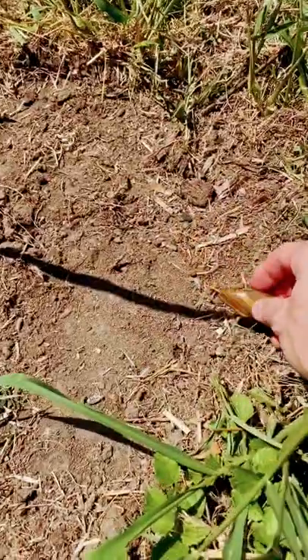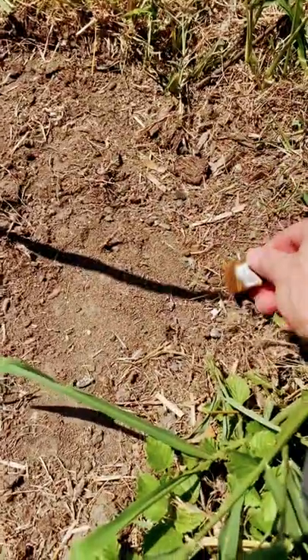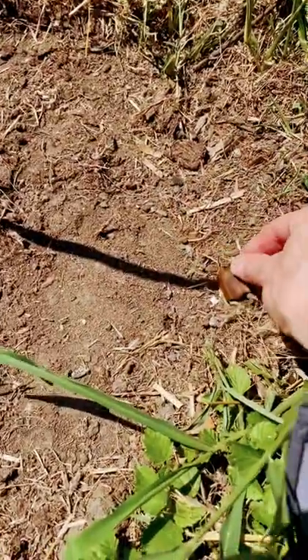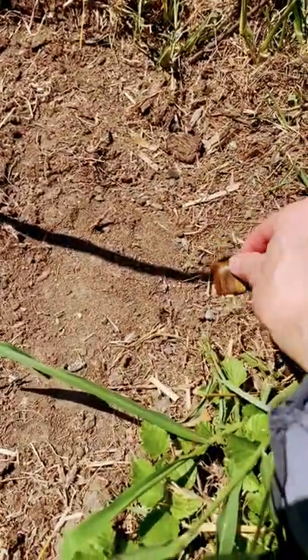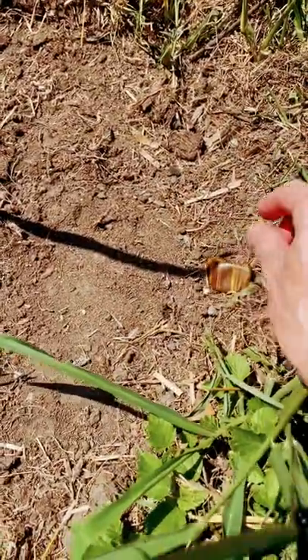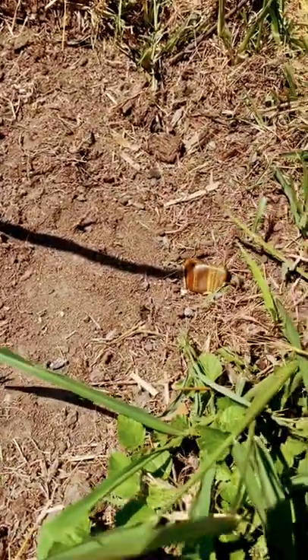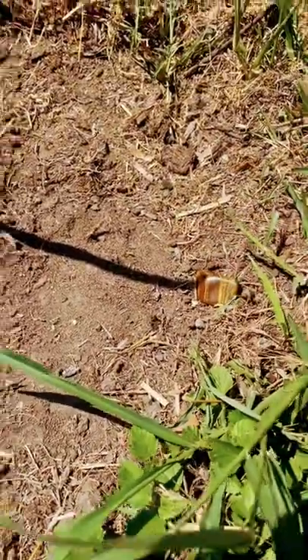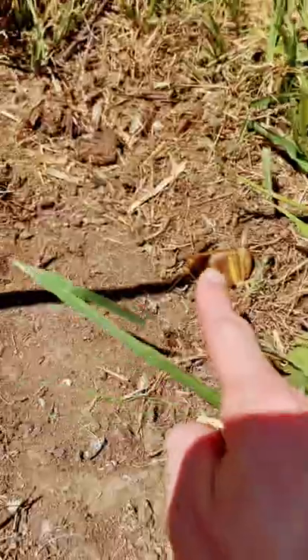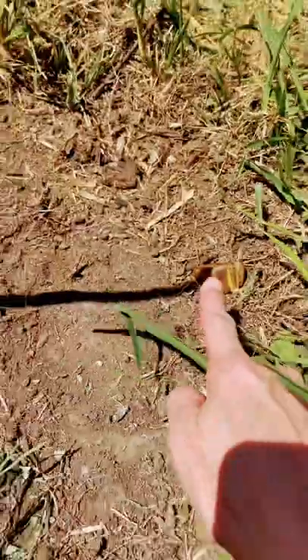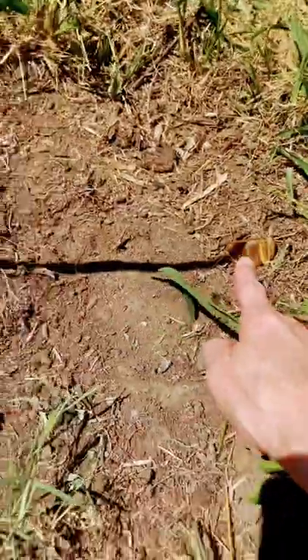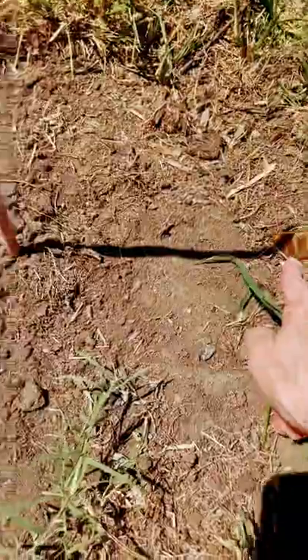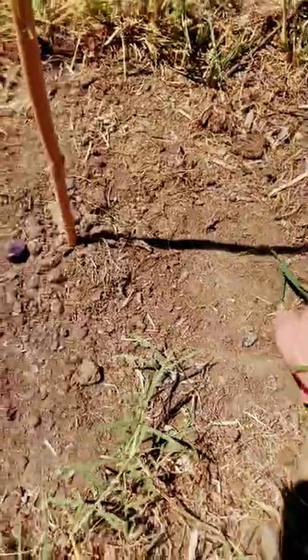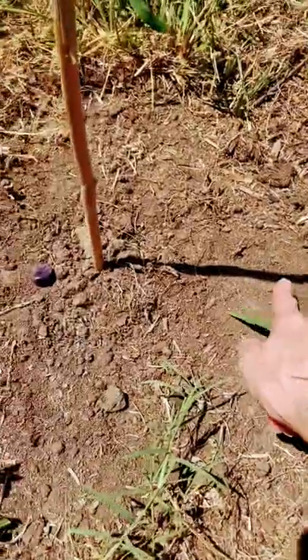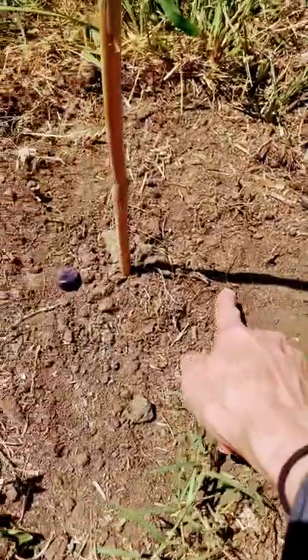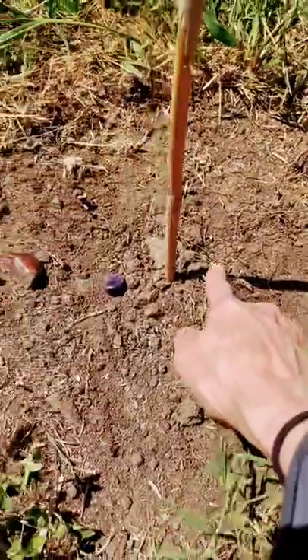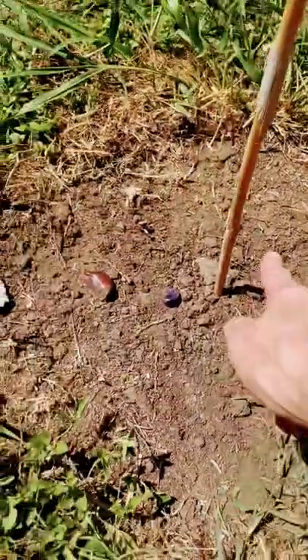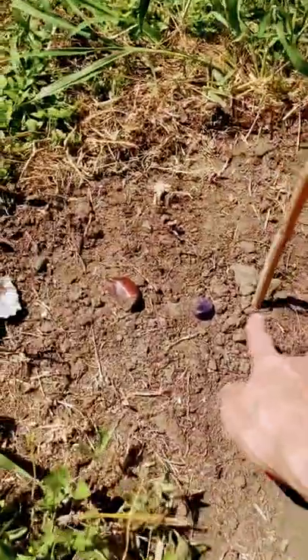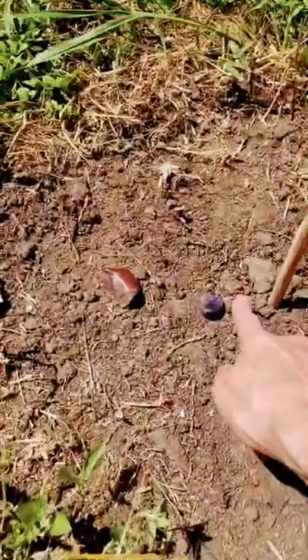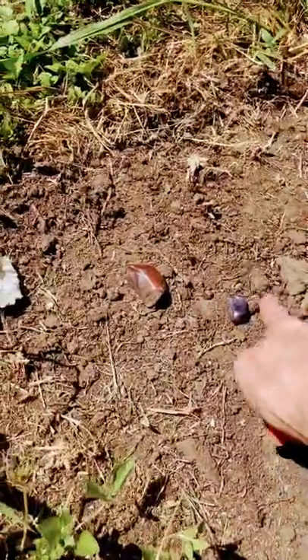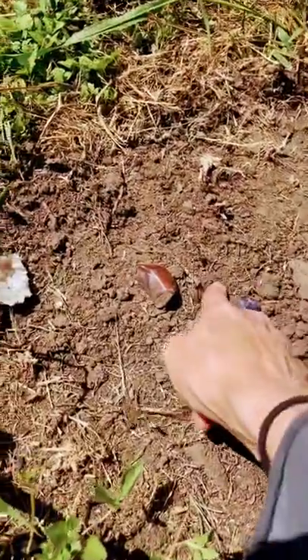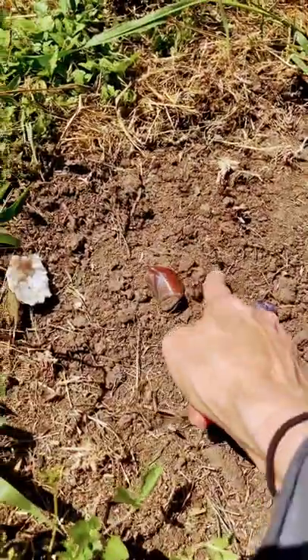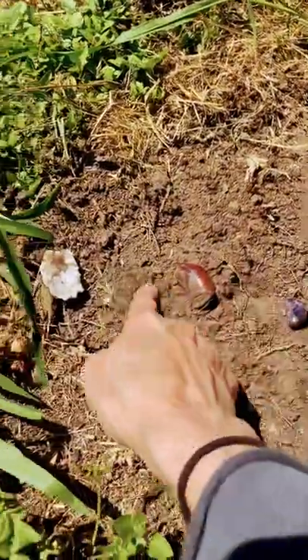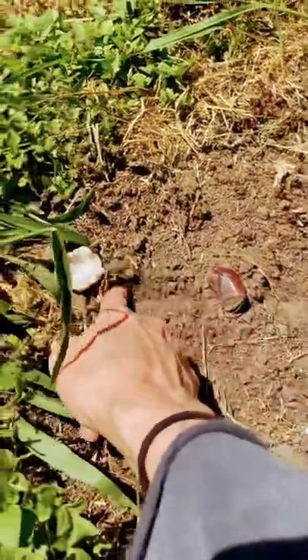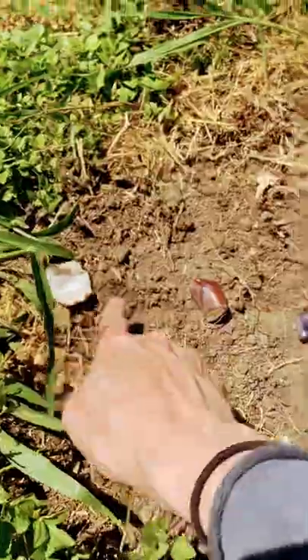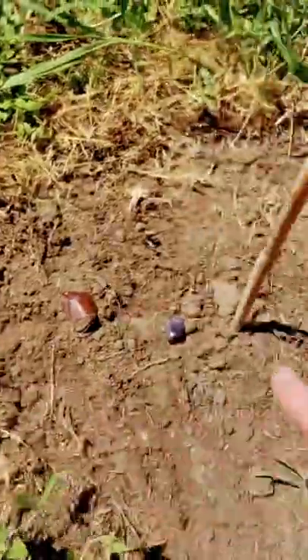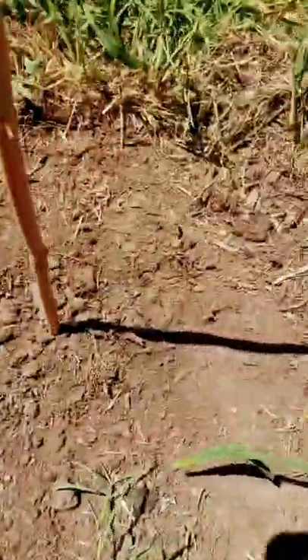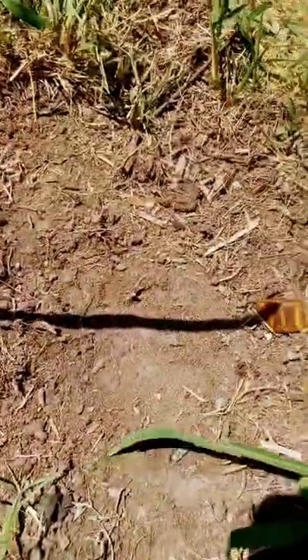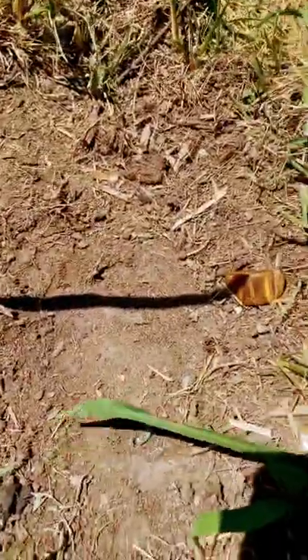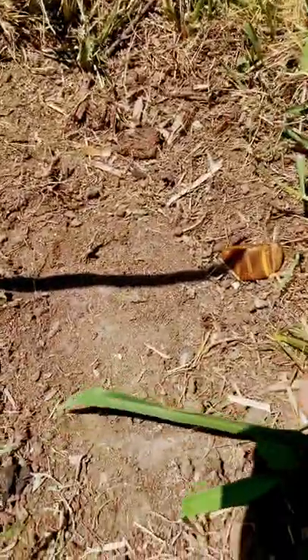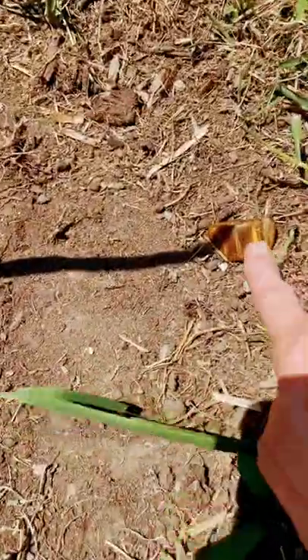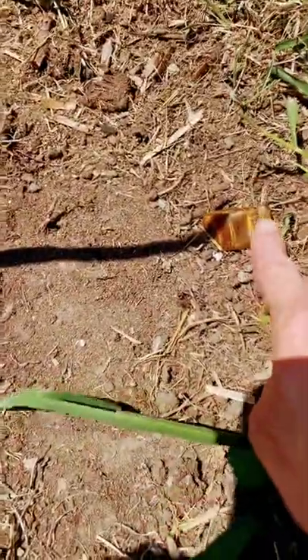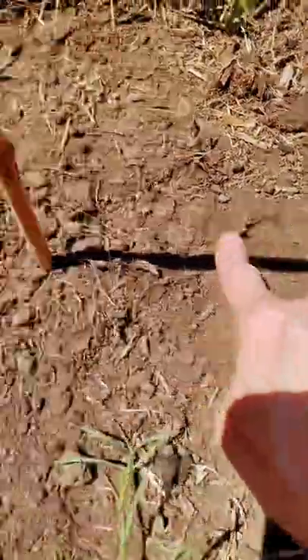Wait a couple of hours and mark the shadow on the other side. Draw a line in the dirt from the last rock that you placed all the way to the first, and you will have marked east to west.